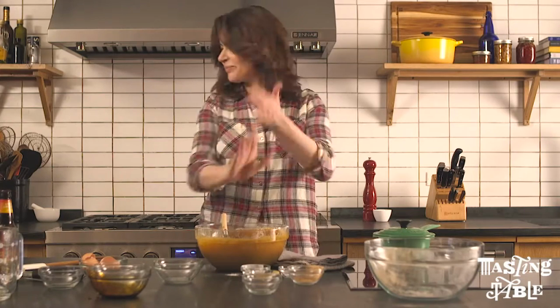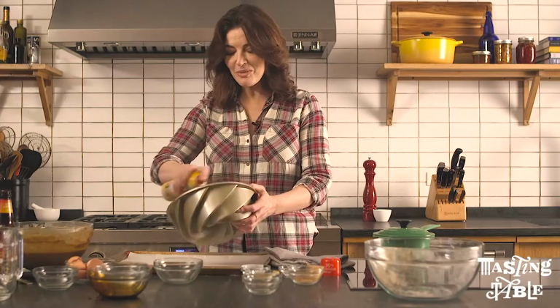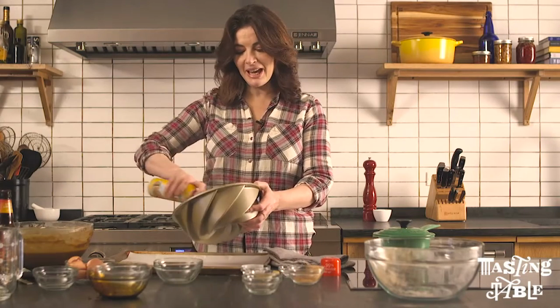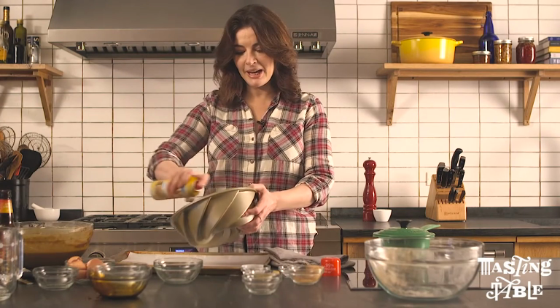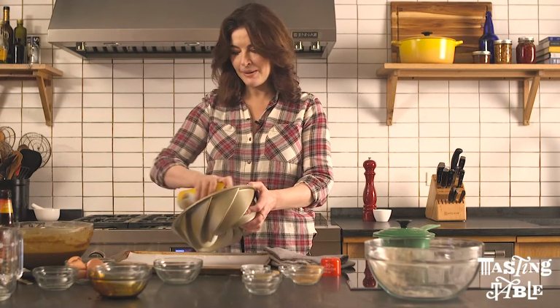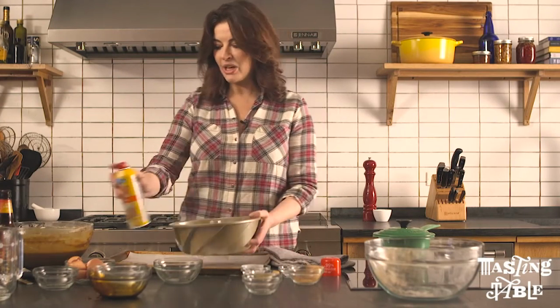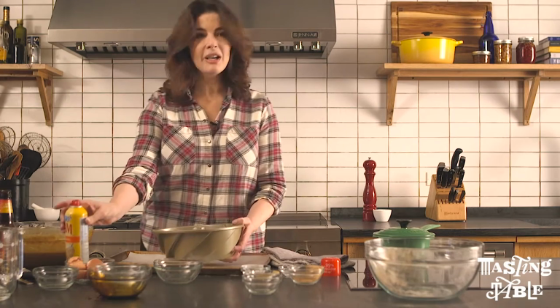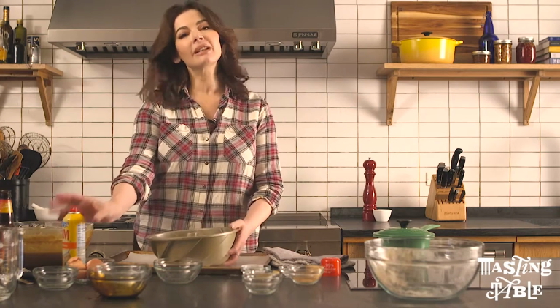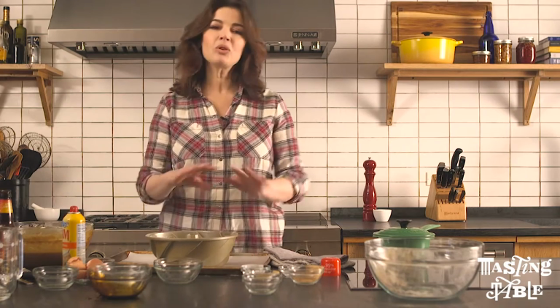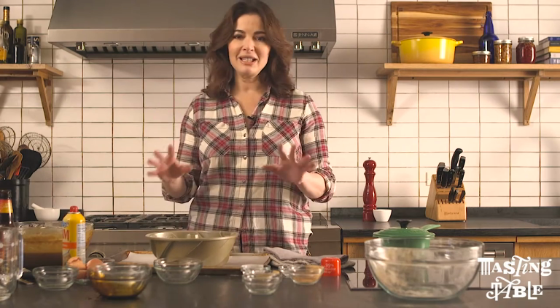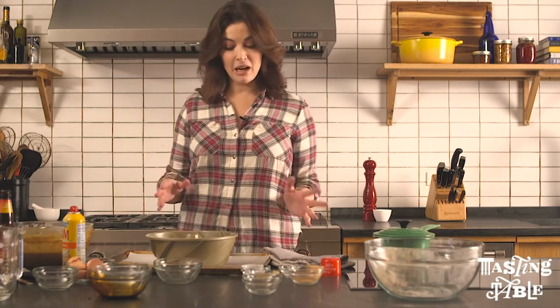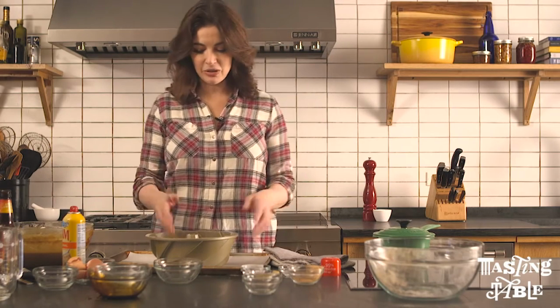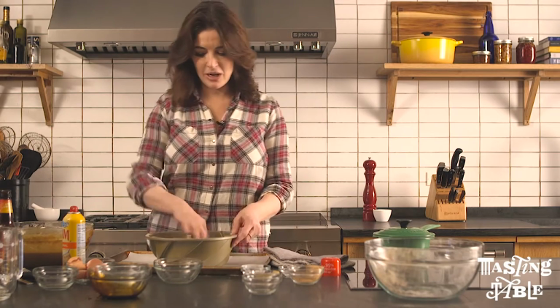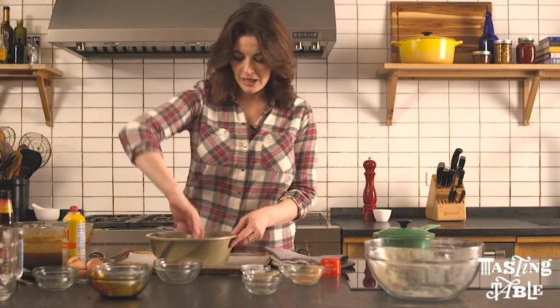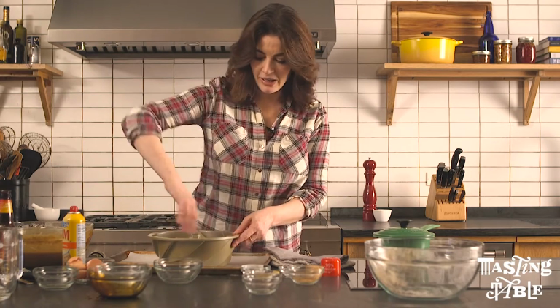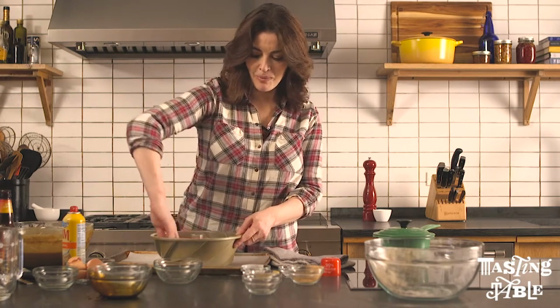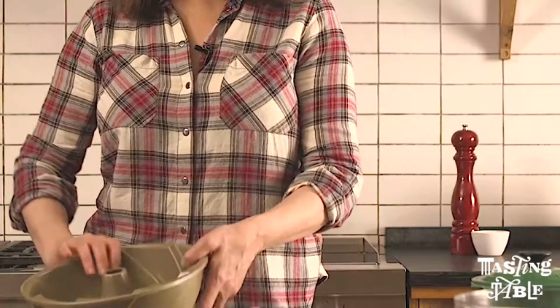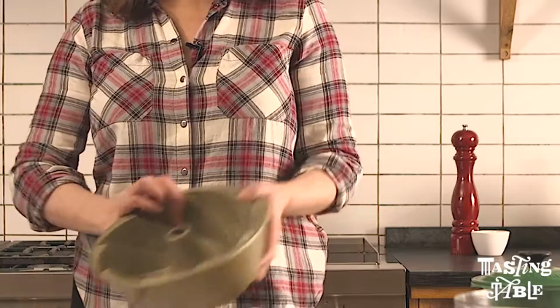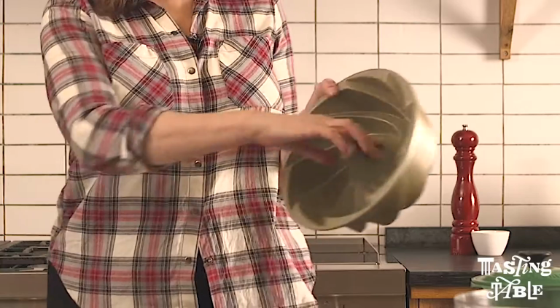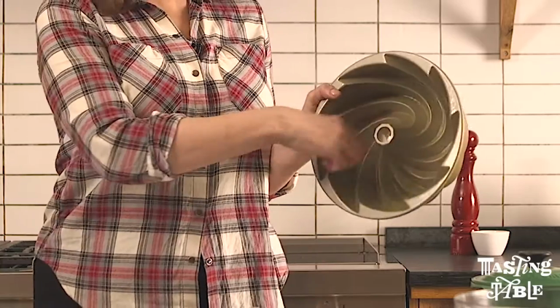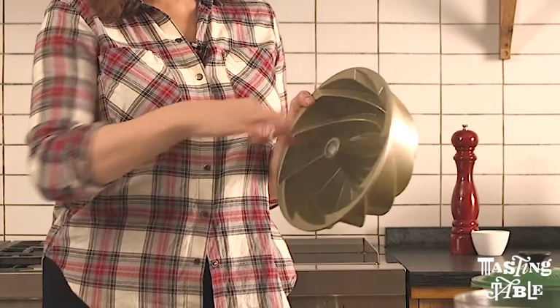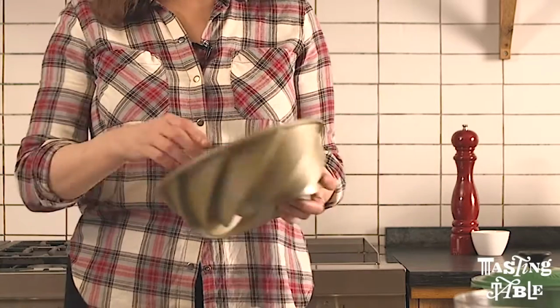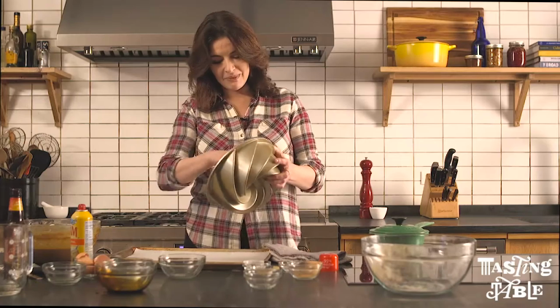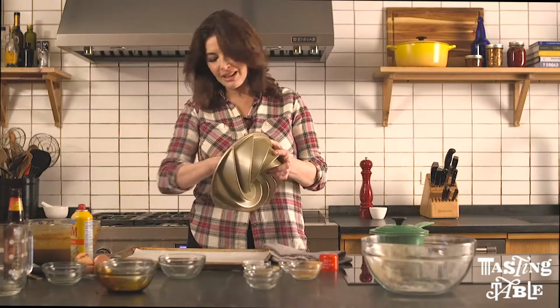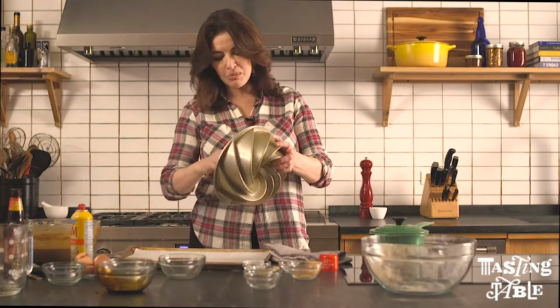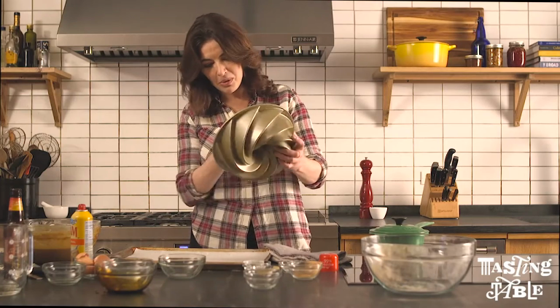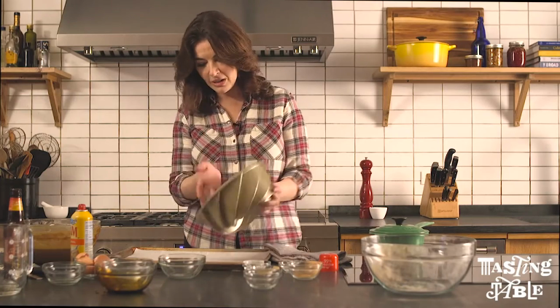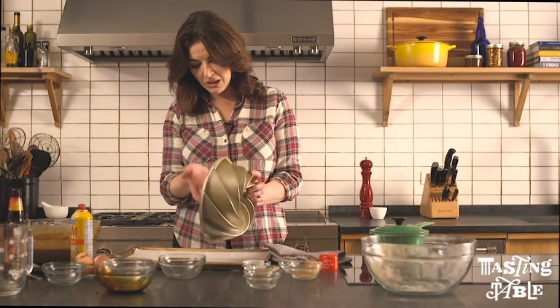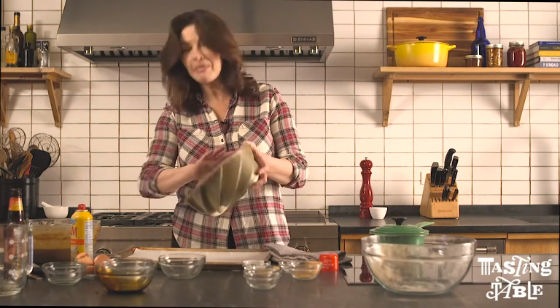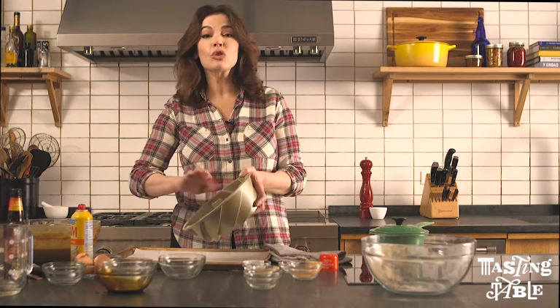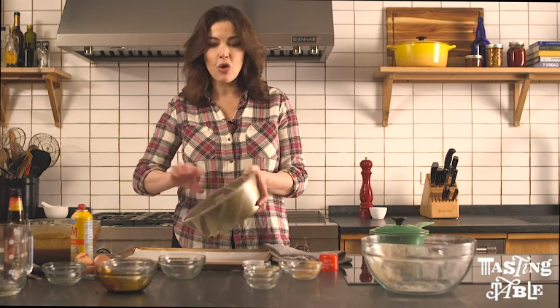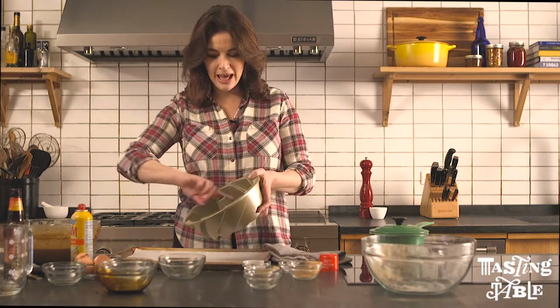When you make a bundt cake, the important thing is that it comes out in one piece. This bit round the funnel is, I think, the most important part to make sure it's oiled there.